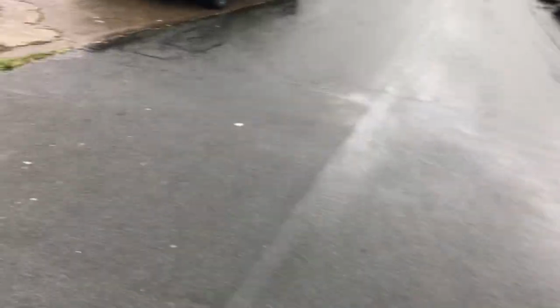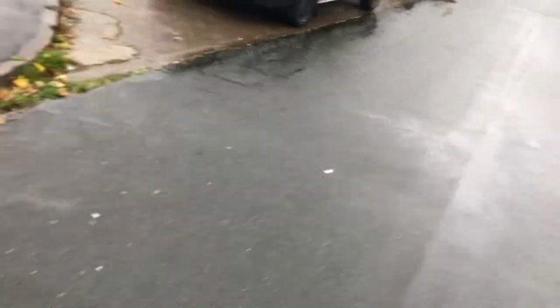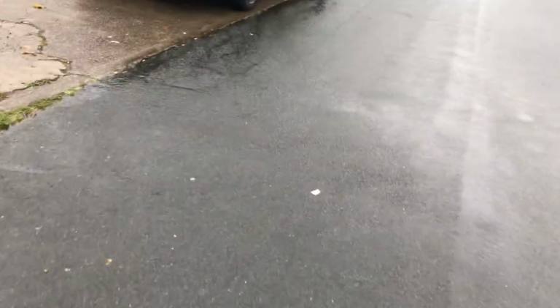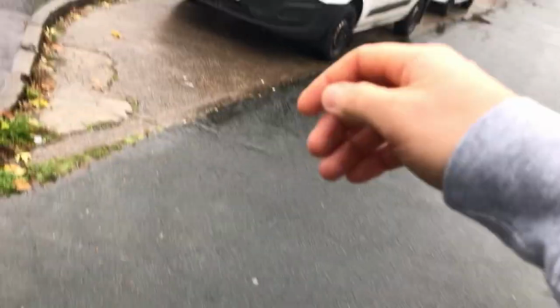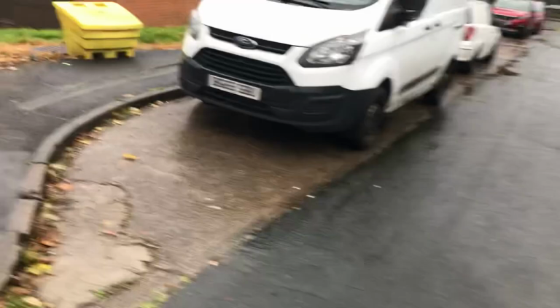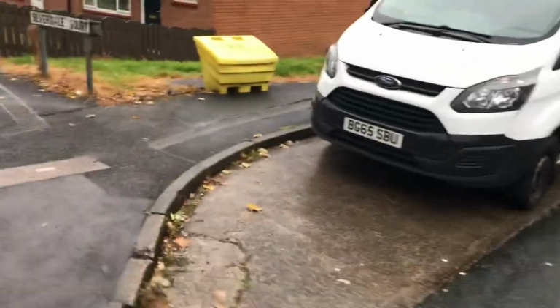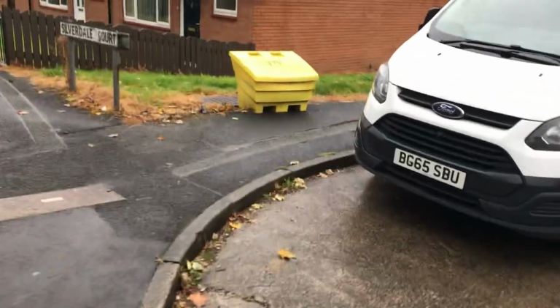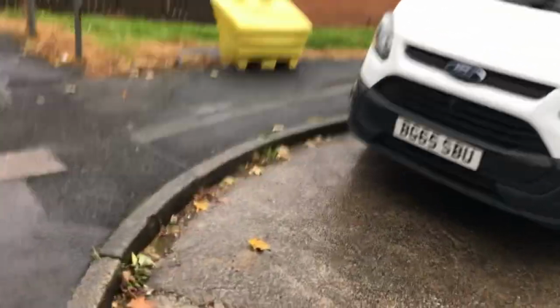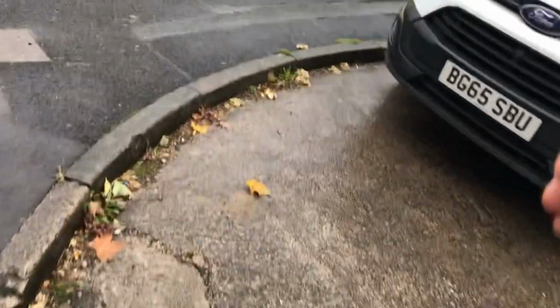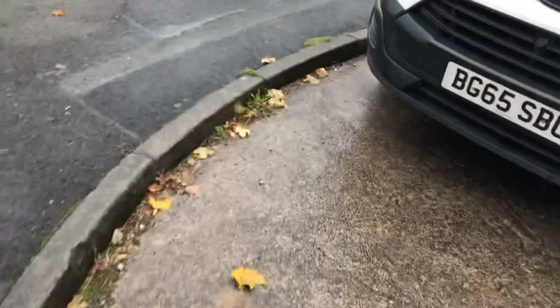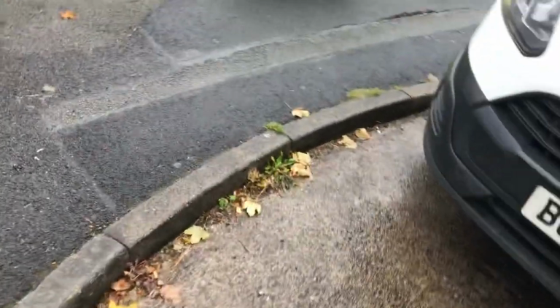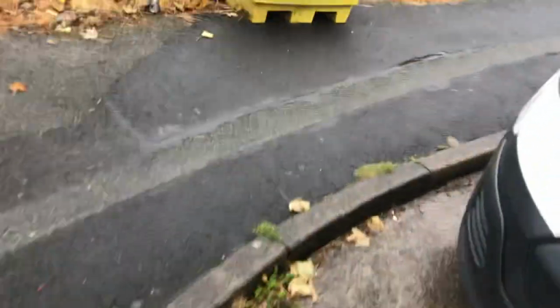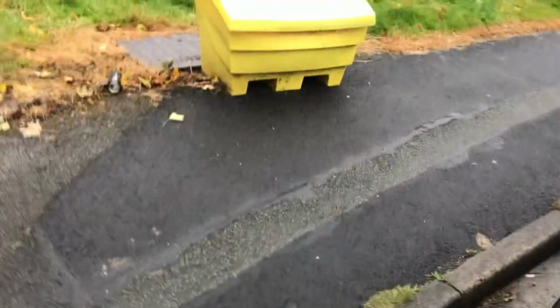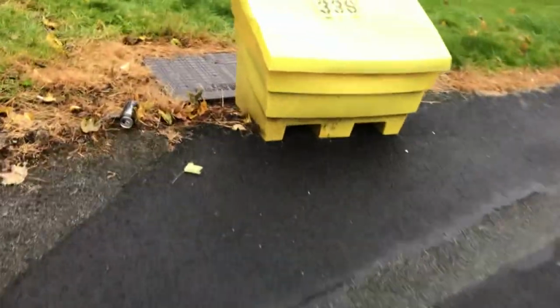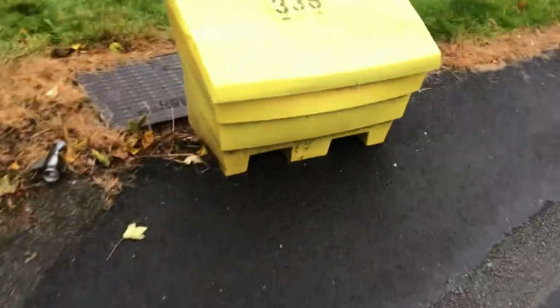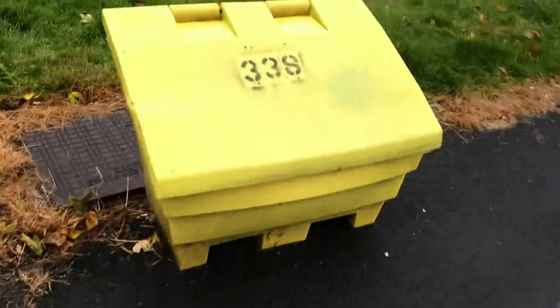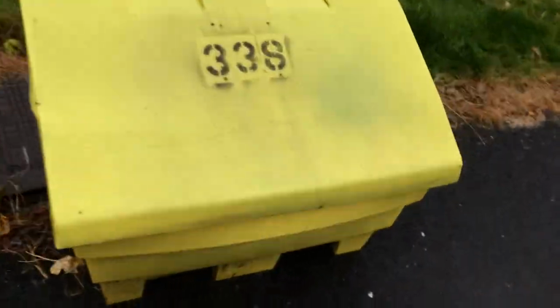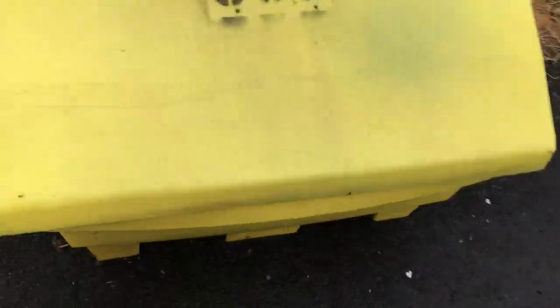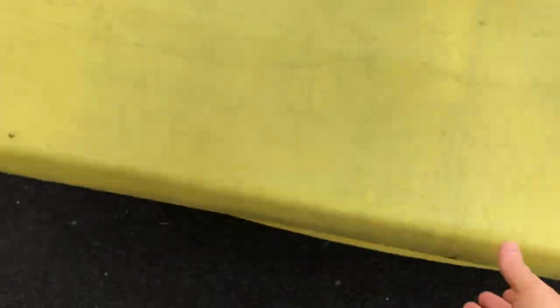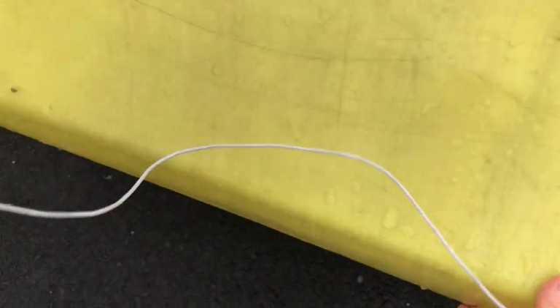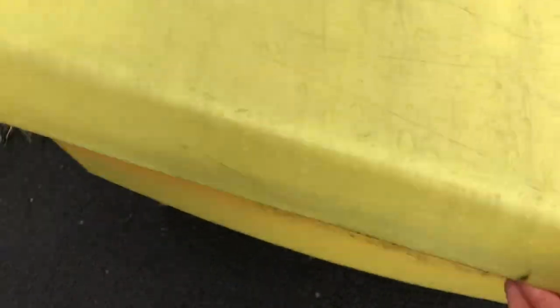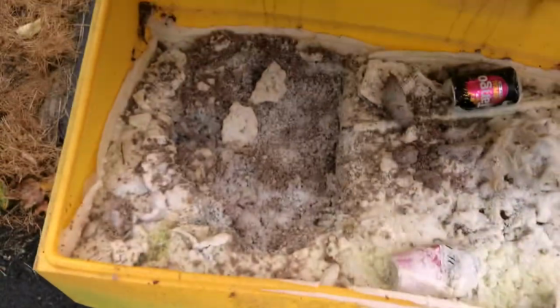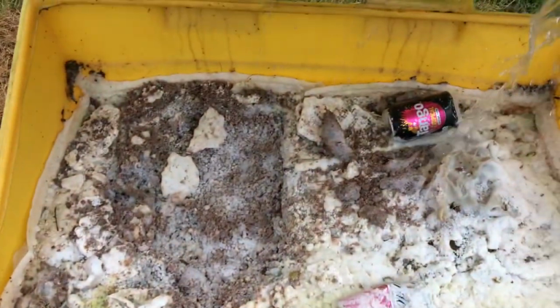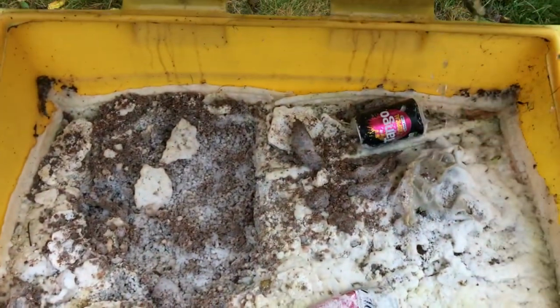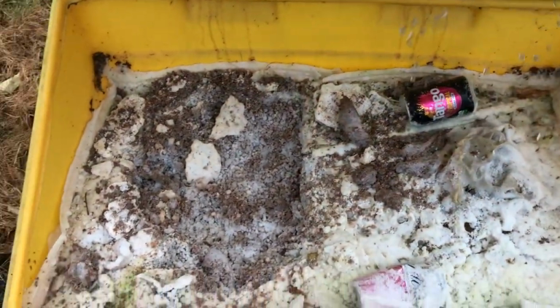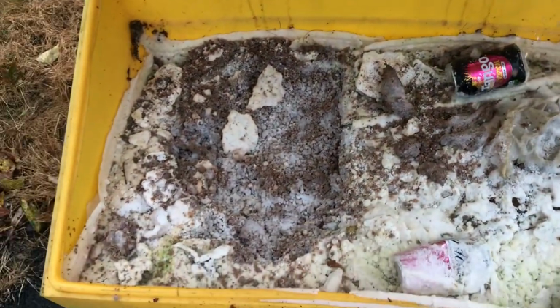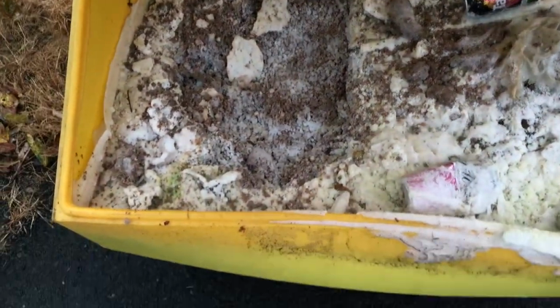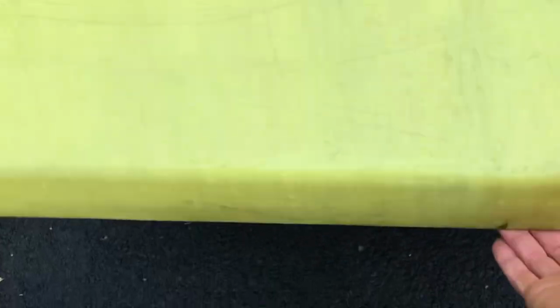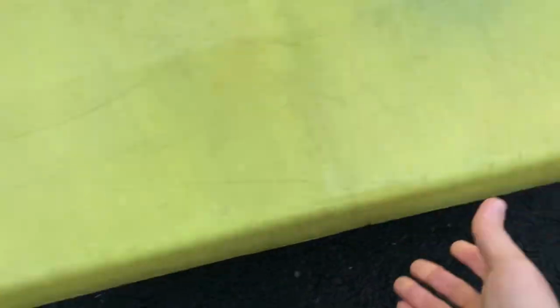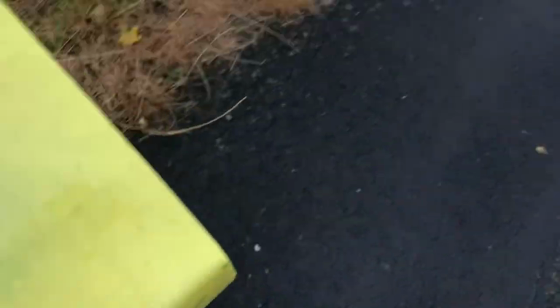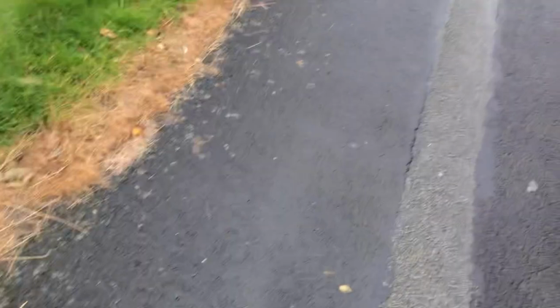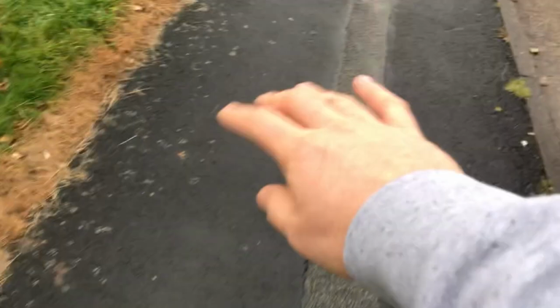See this yellow box here? This is called a grit box, because inside it has grit to throw onto the floor during the winter months.